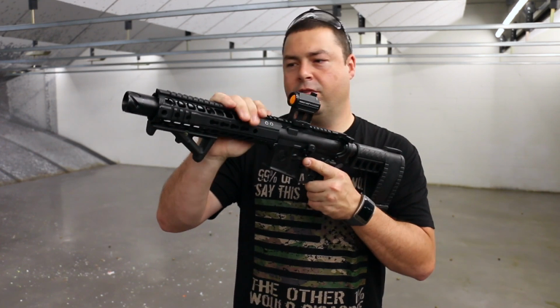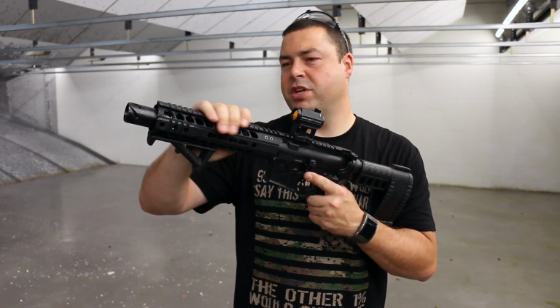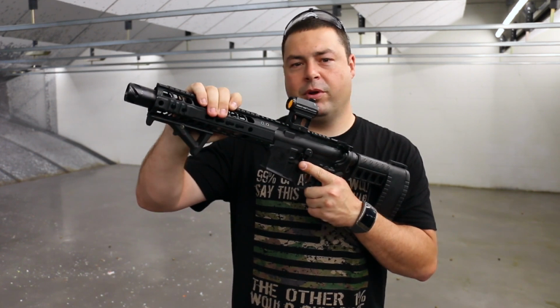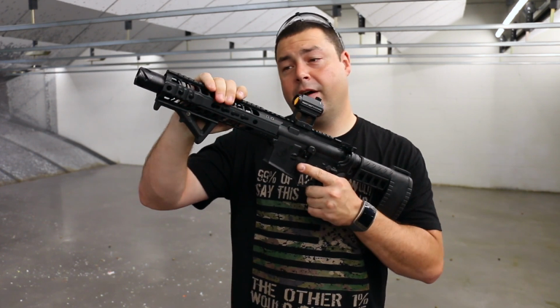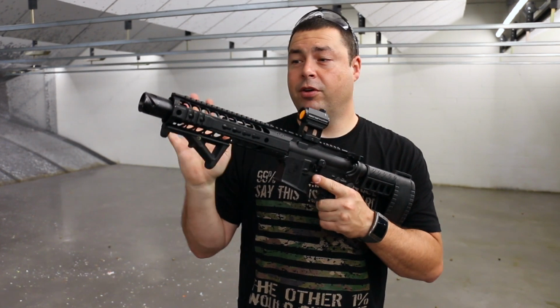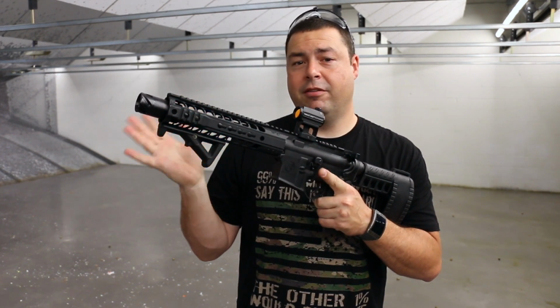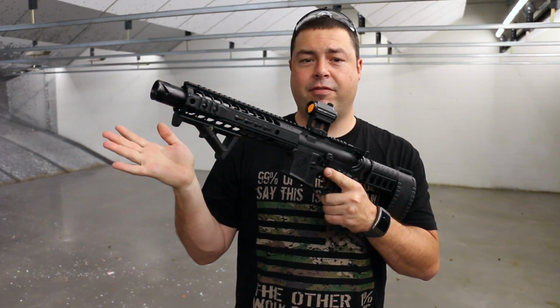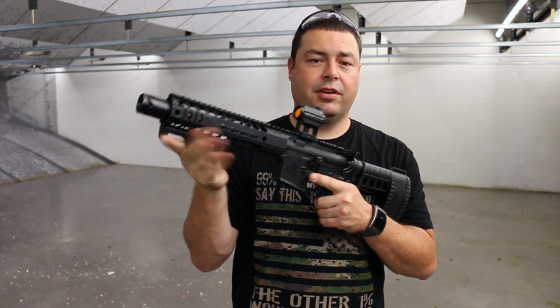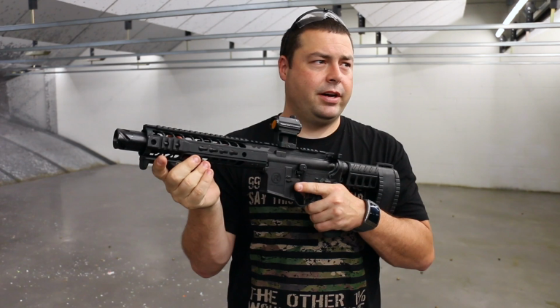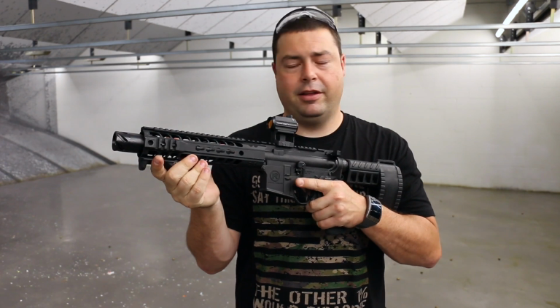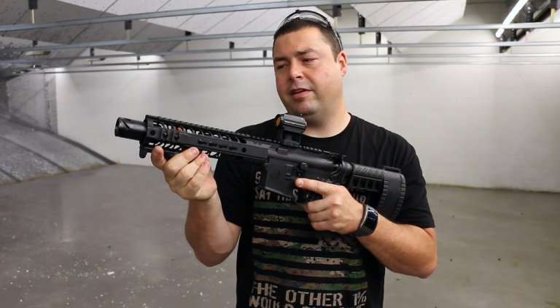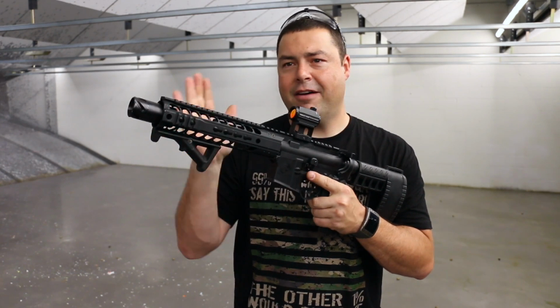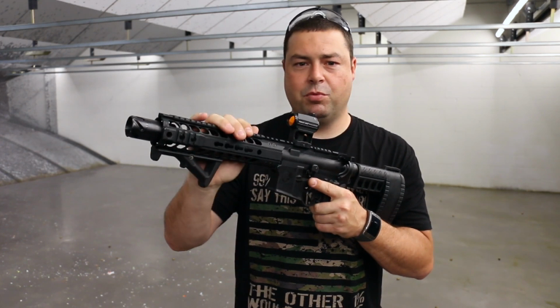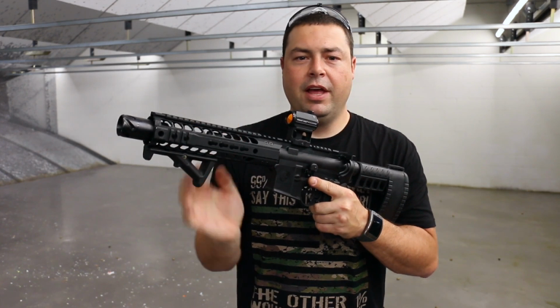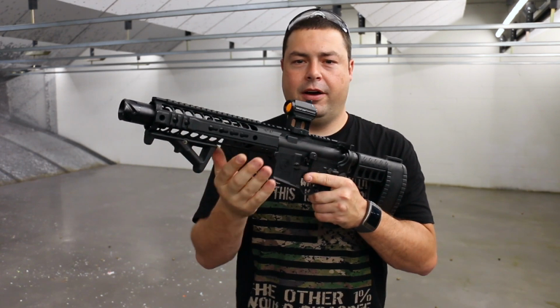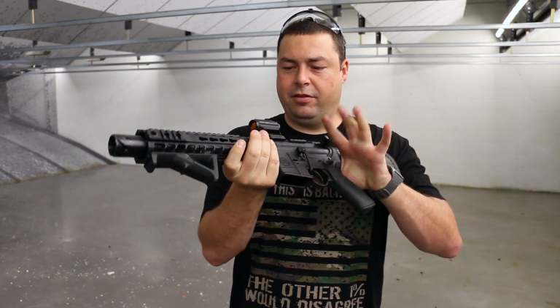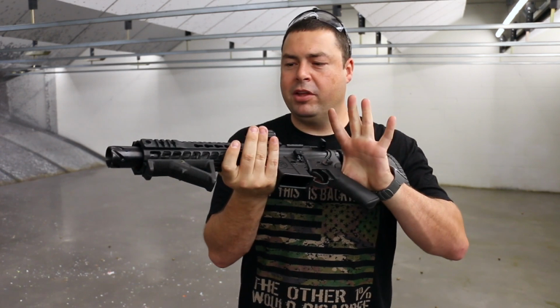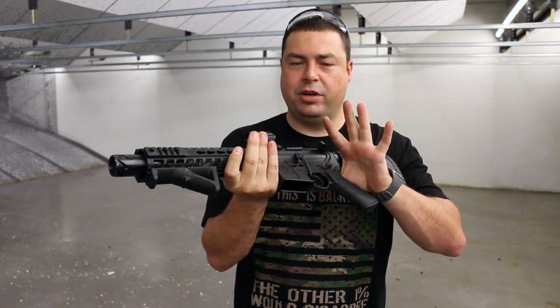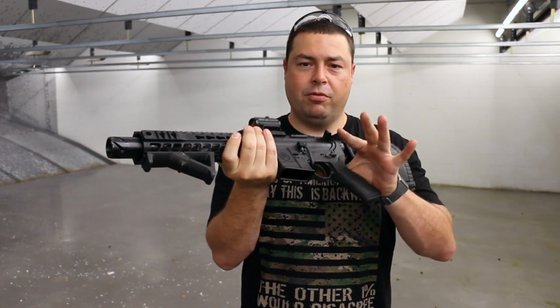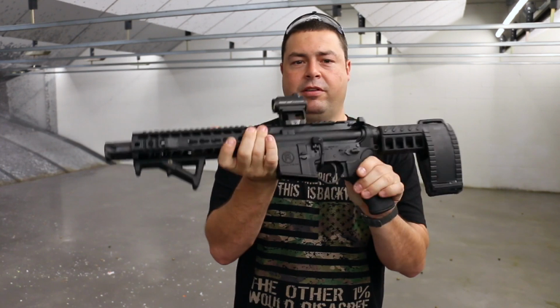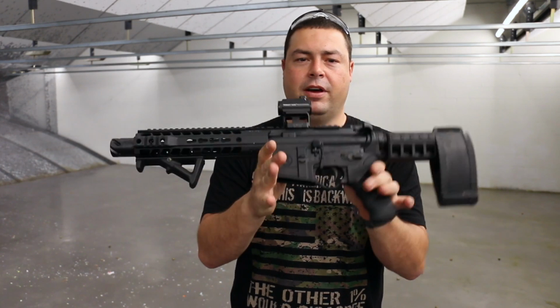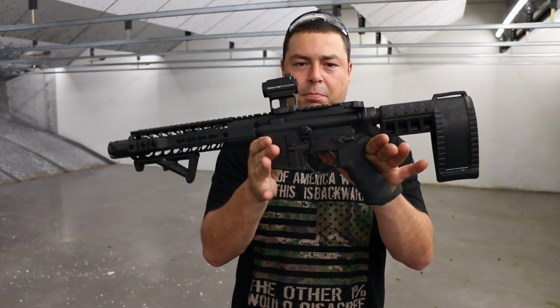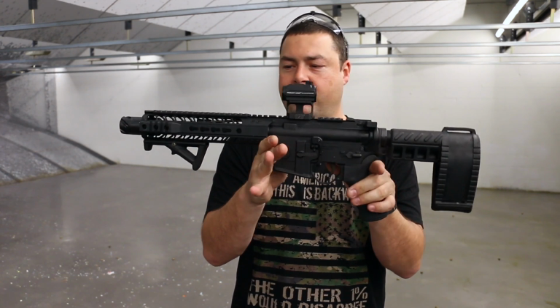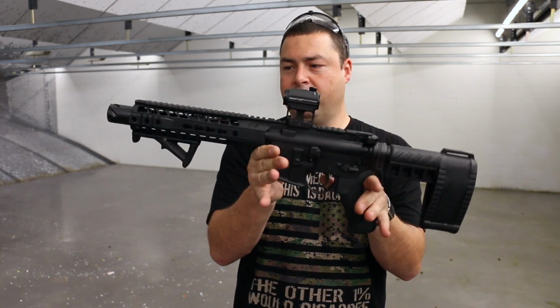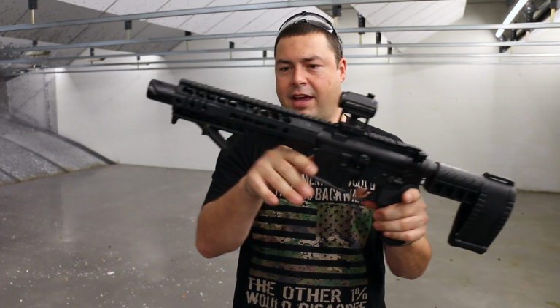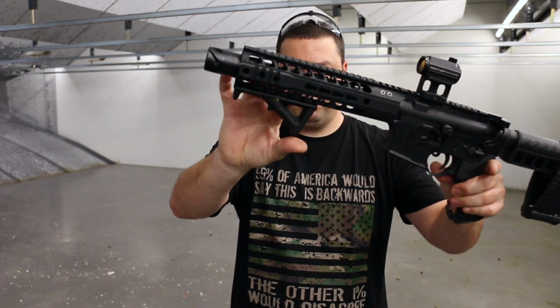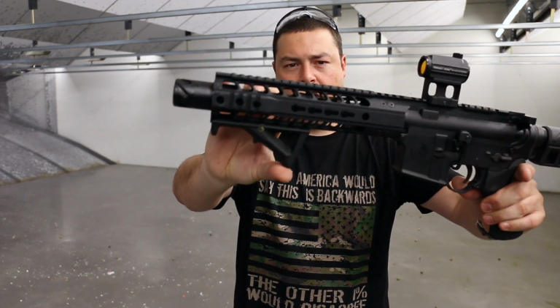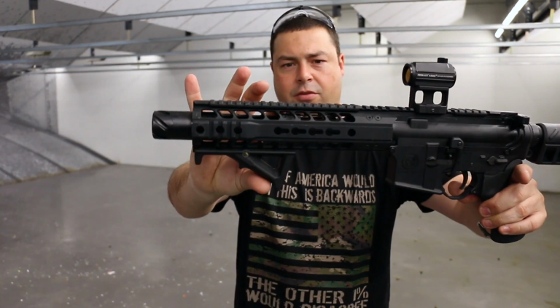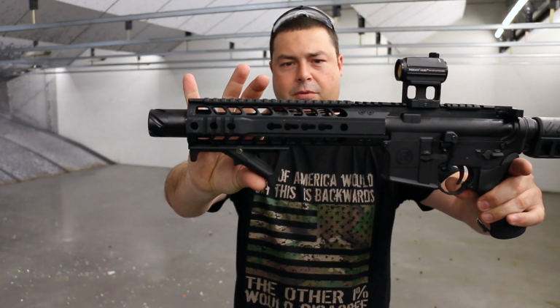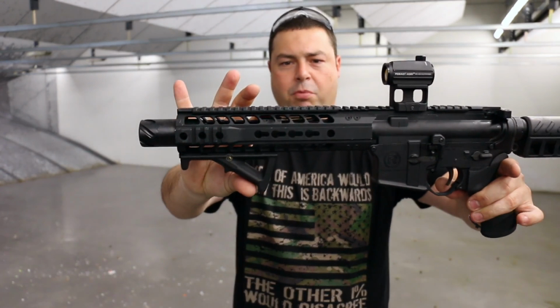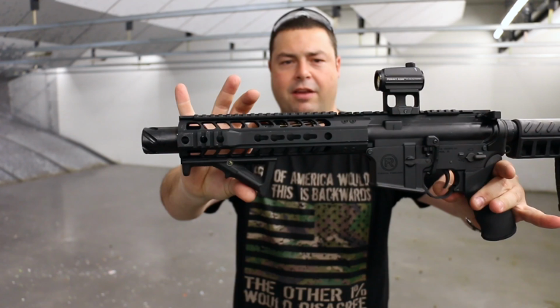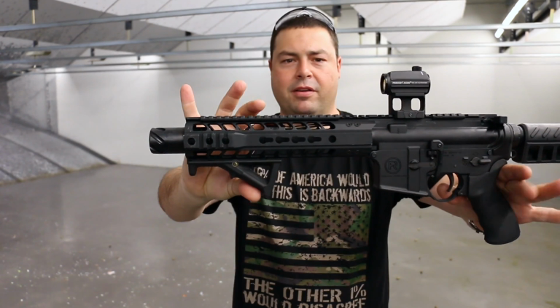This one is chambered in 300 blackout. You can get it in five, six, and seven and a half inch as well. It is a melanite treated barrel, very nice. It has a pistol length gas system with the low pro gas block there.